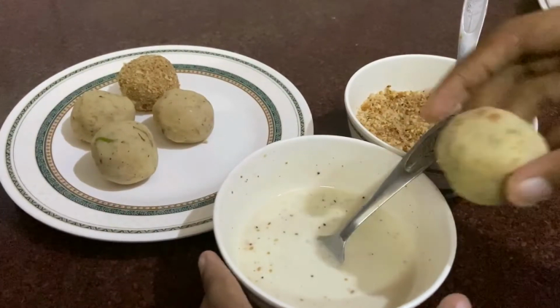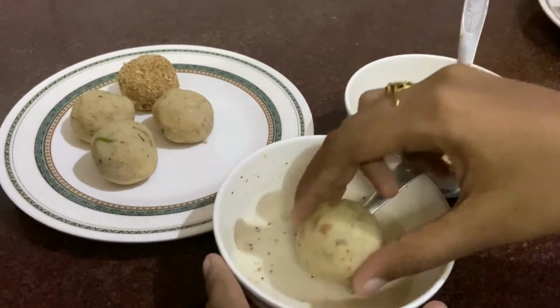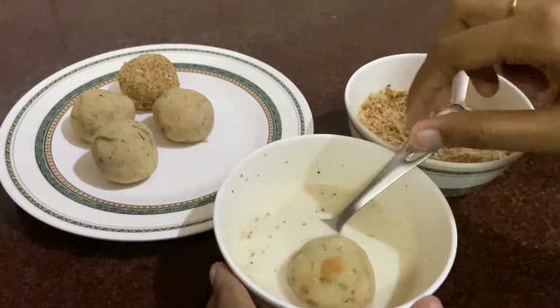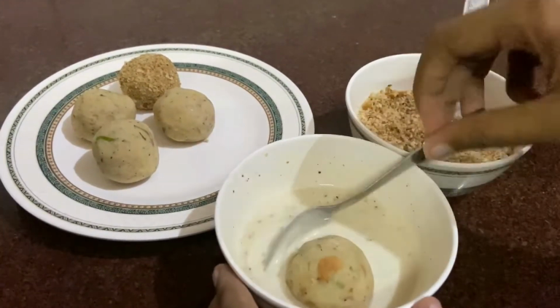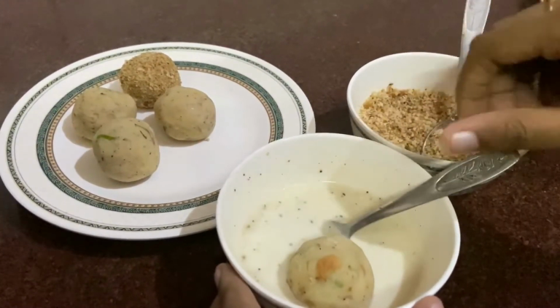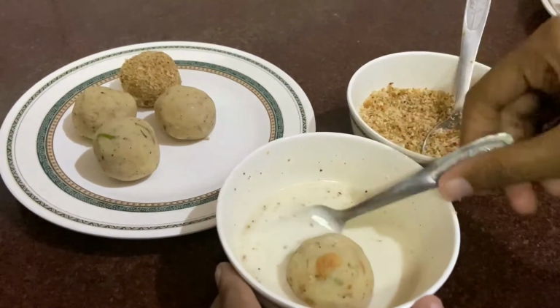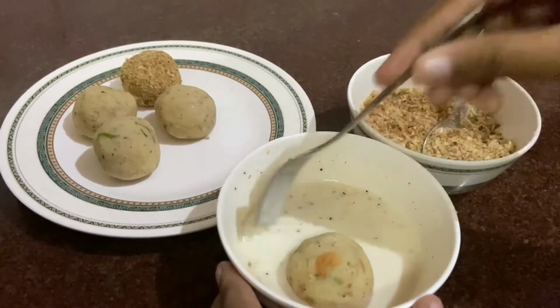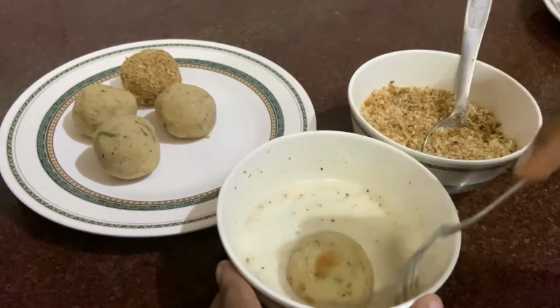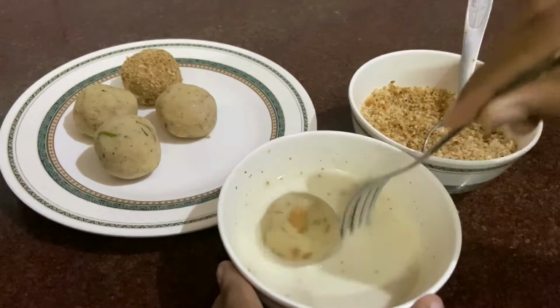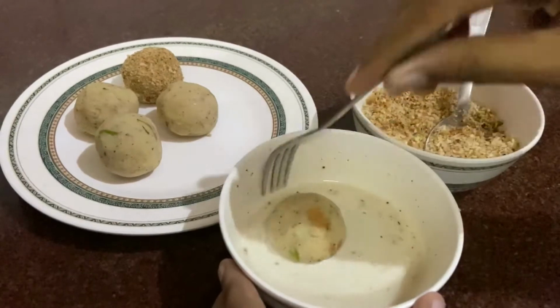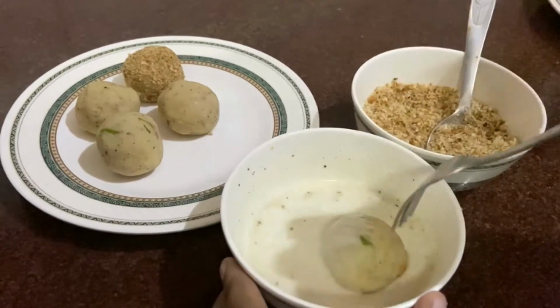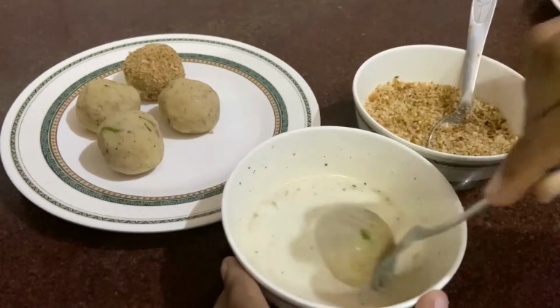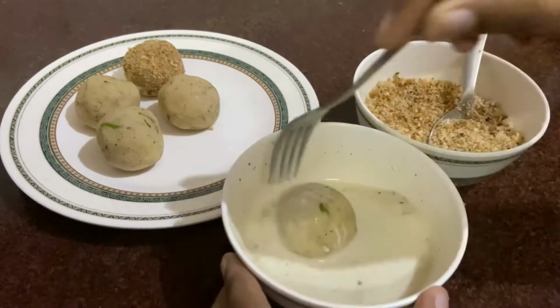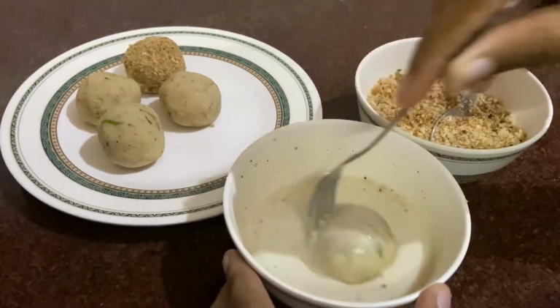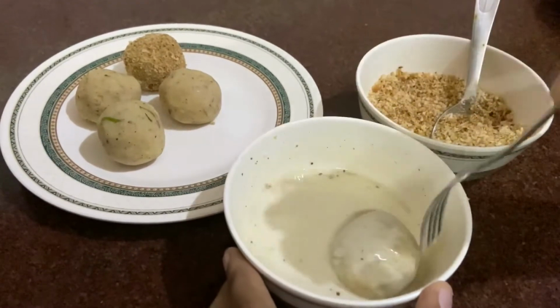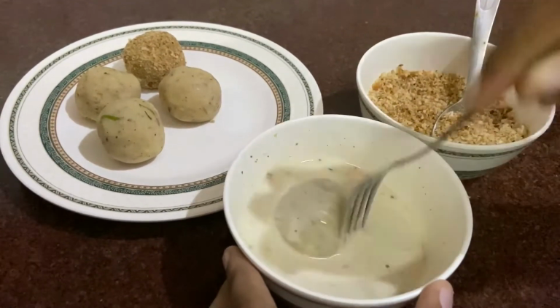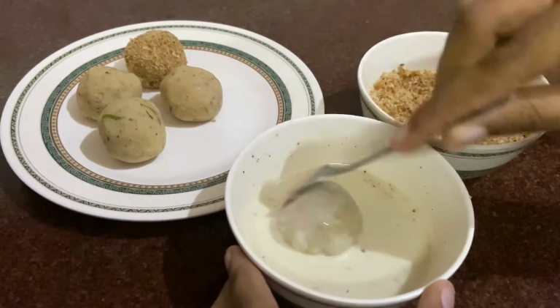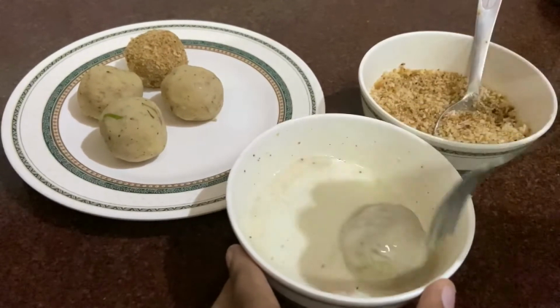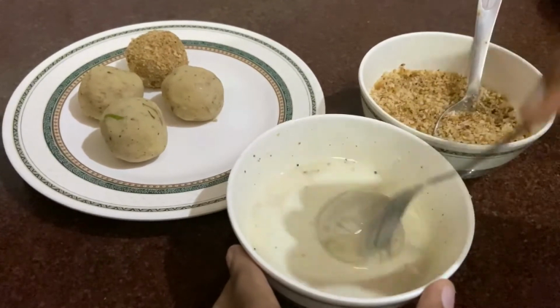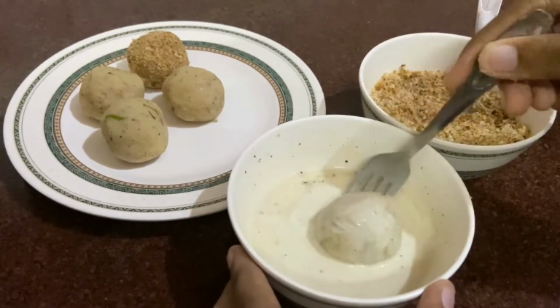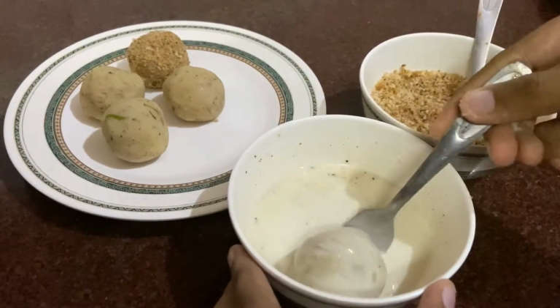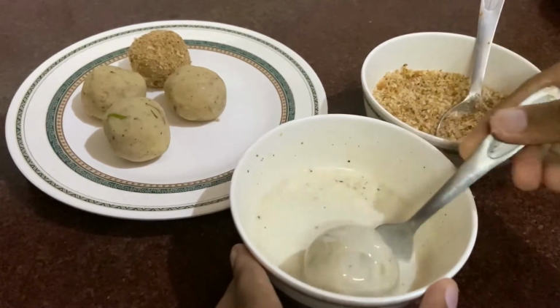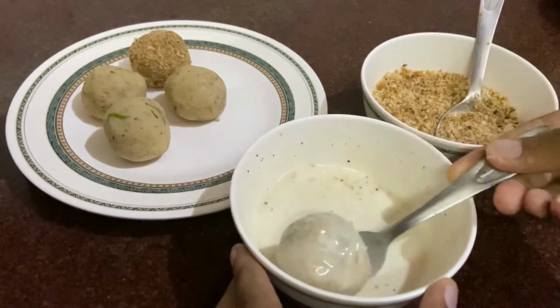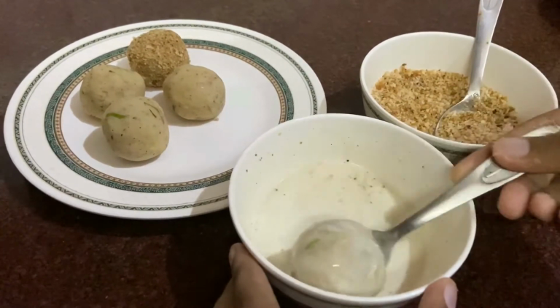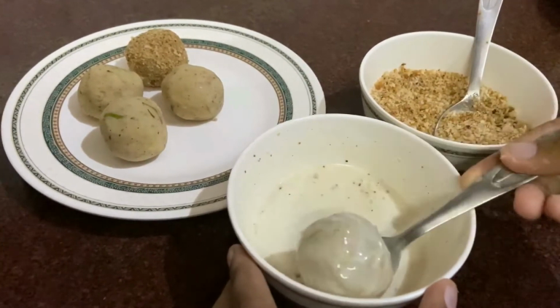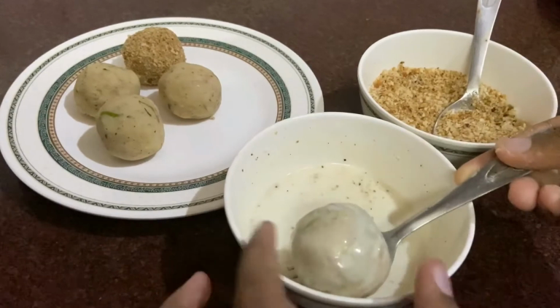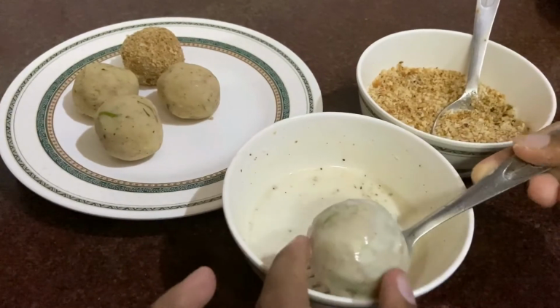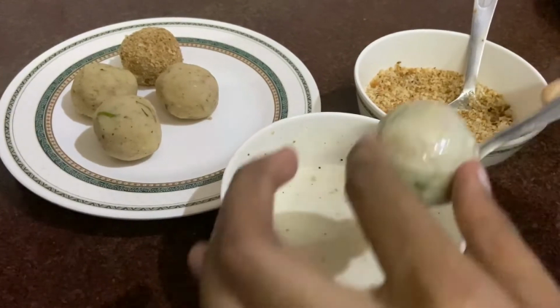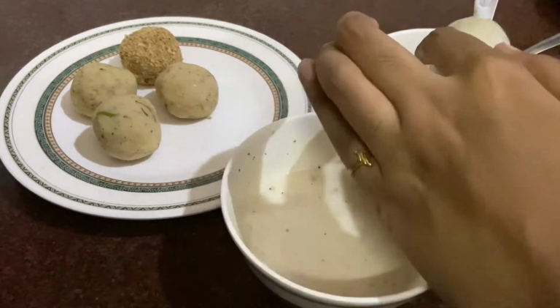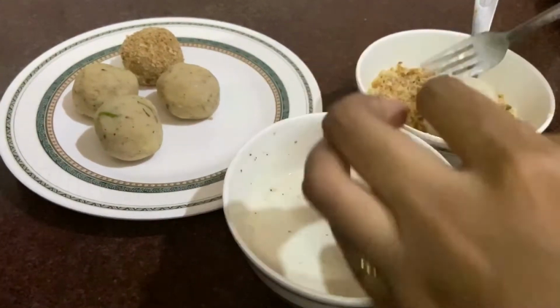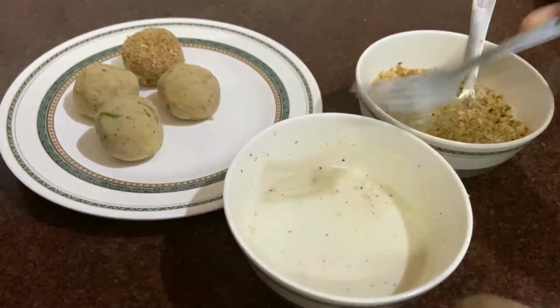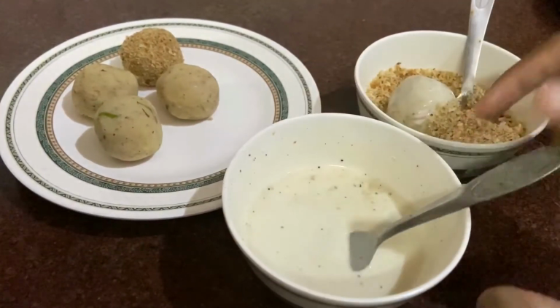Gently drop each ball in the batter or egg and make it moist. Immediately roll it in bread crumbs.